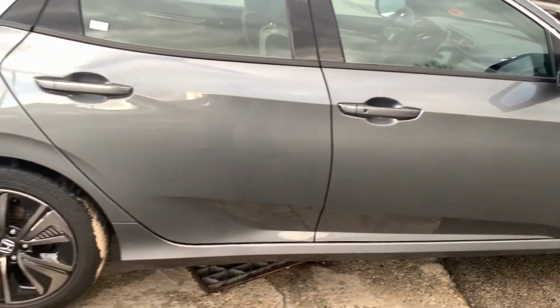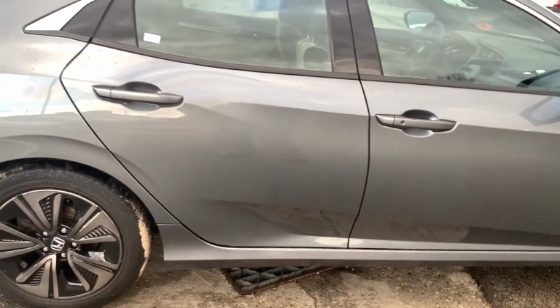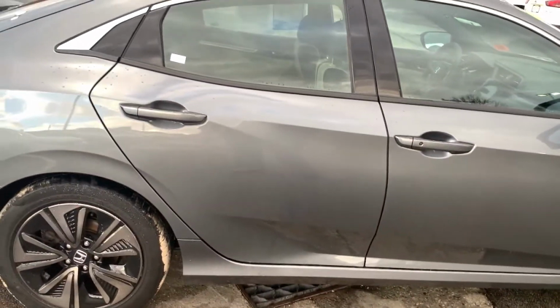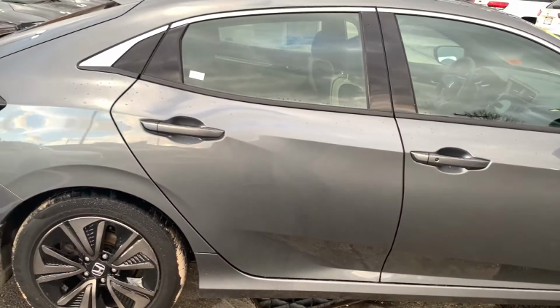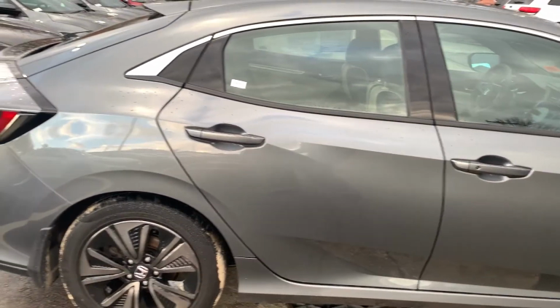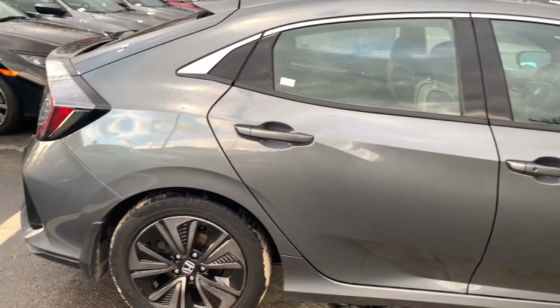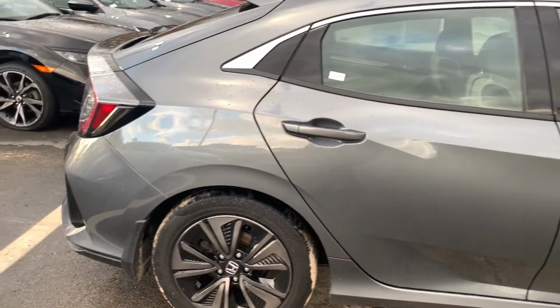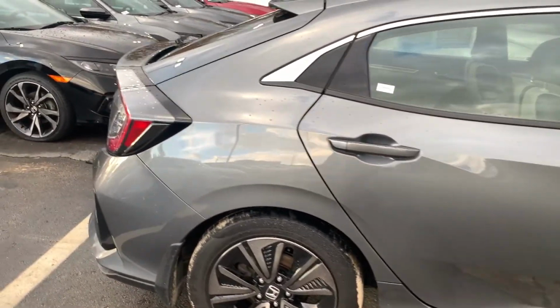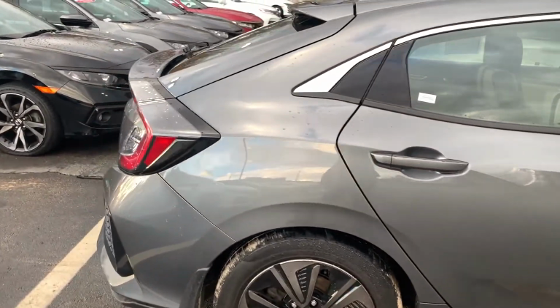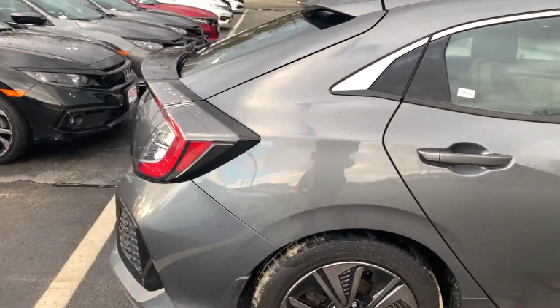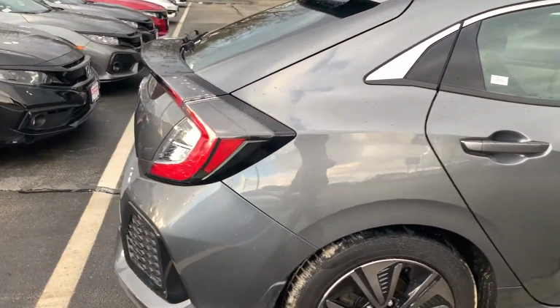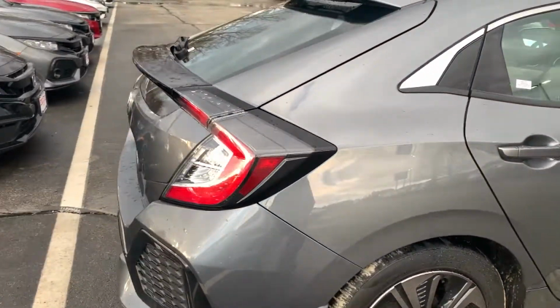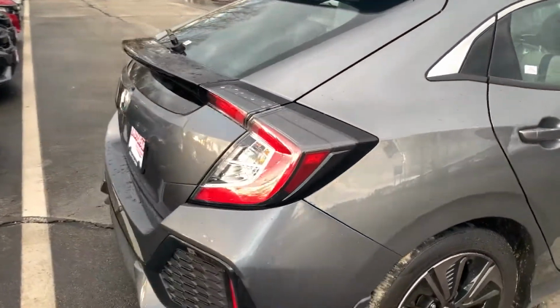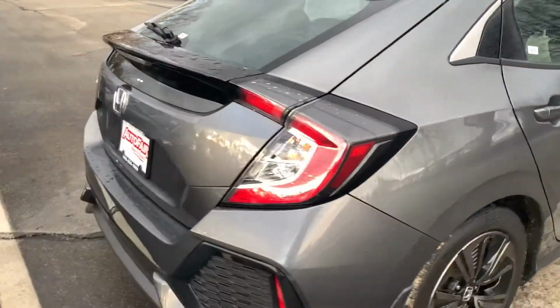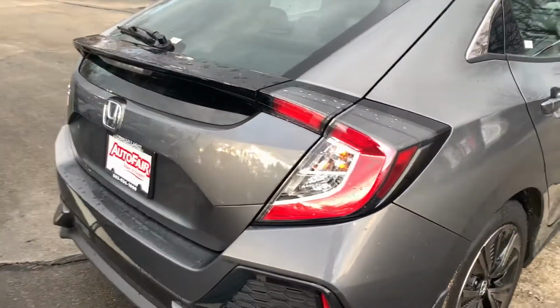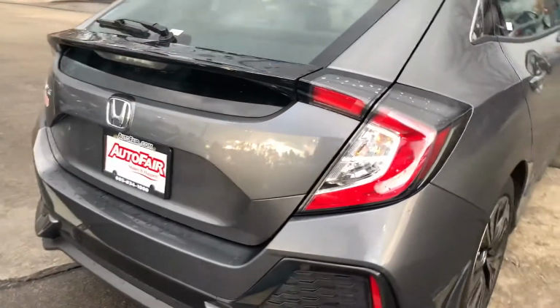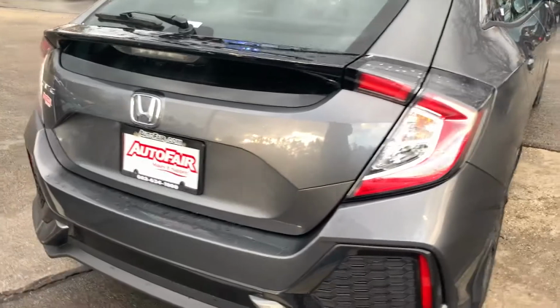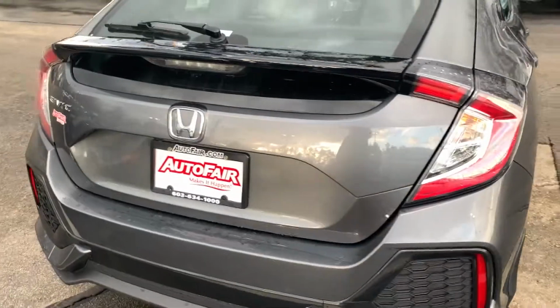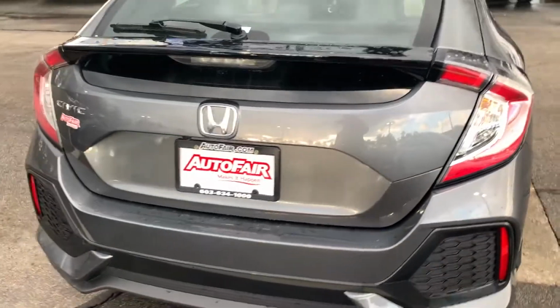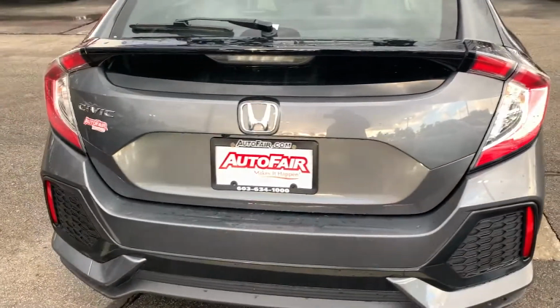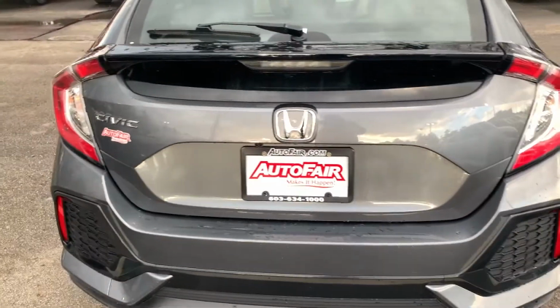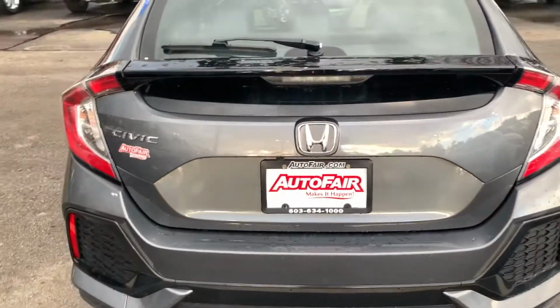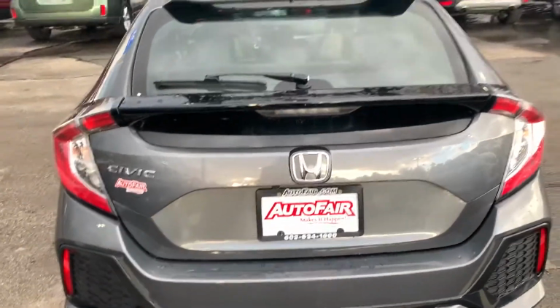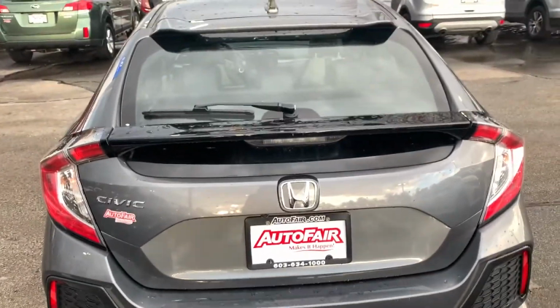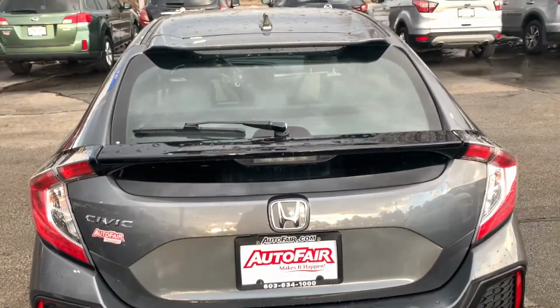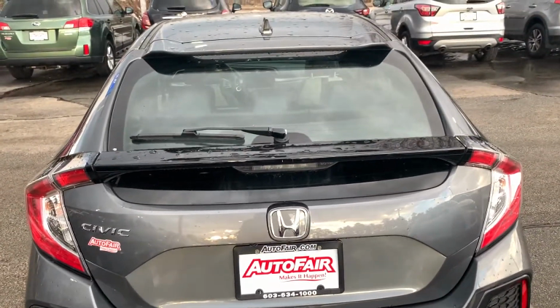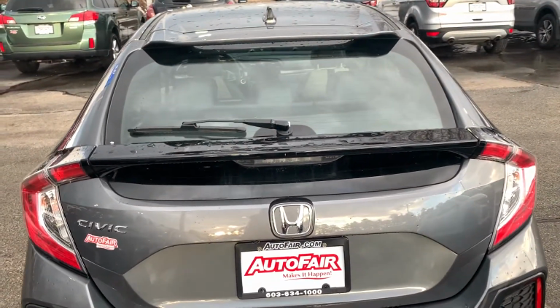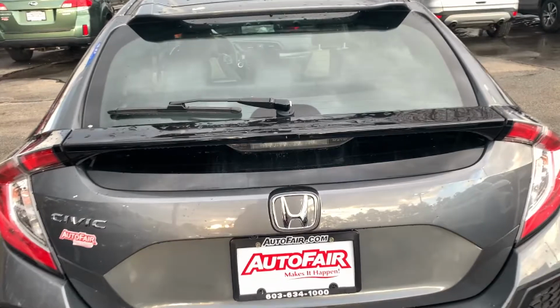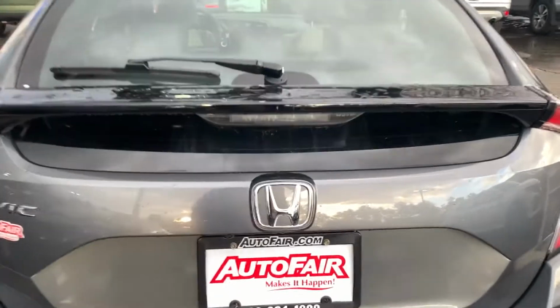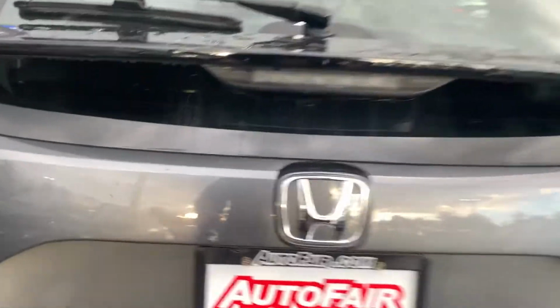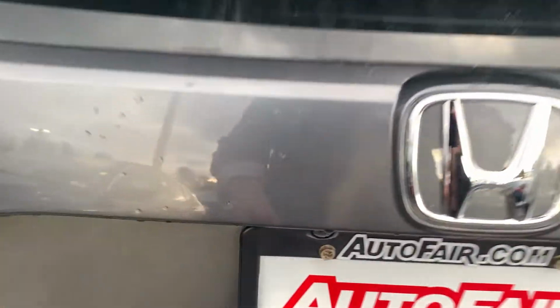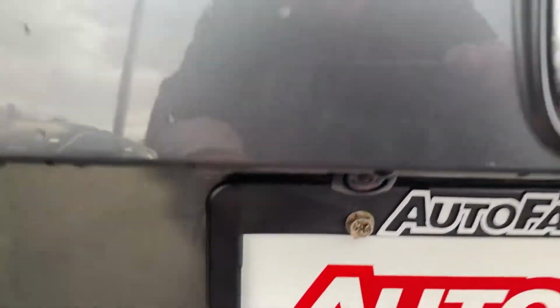I have that on my car. And this is the hatchback. Here's your backup camera right here.